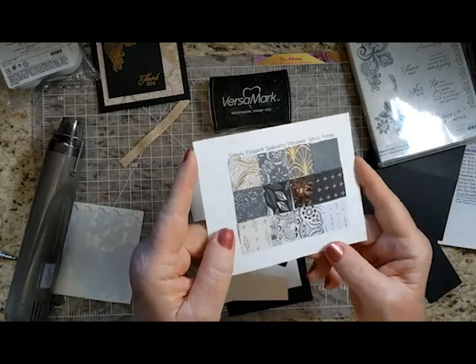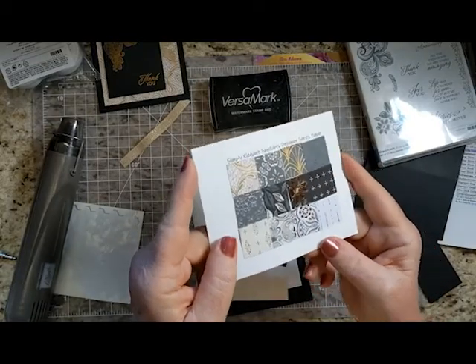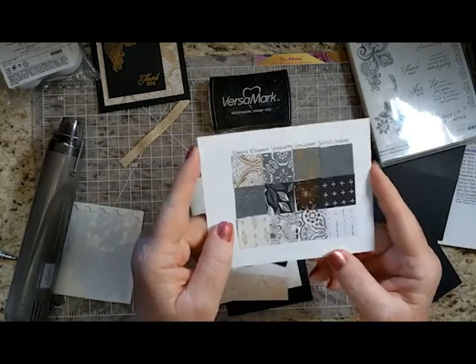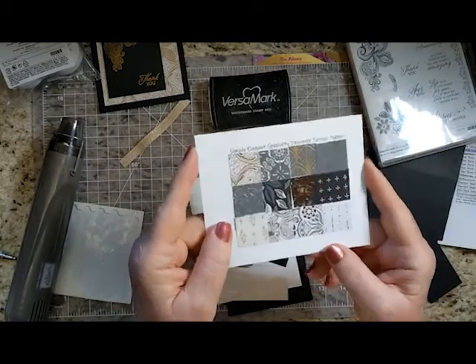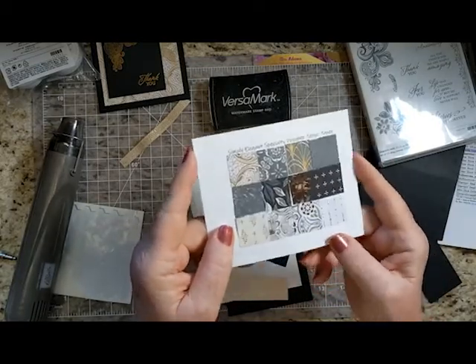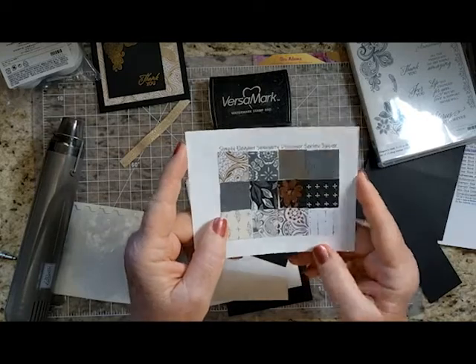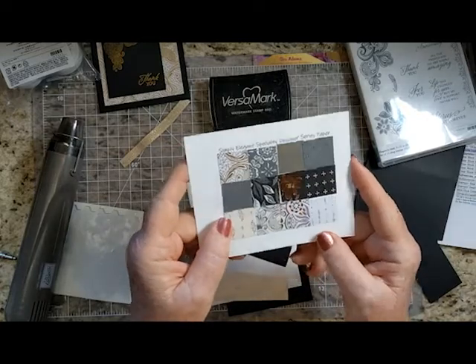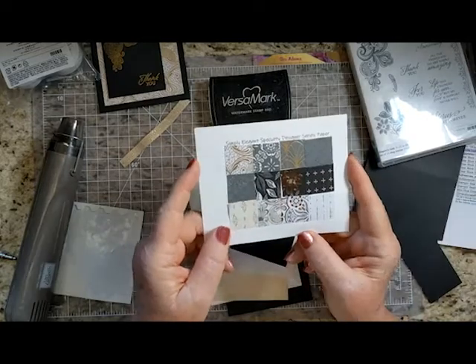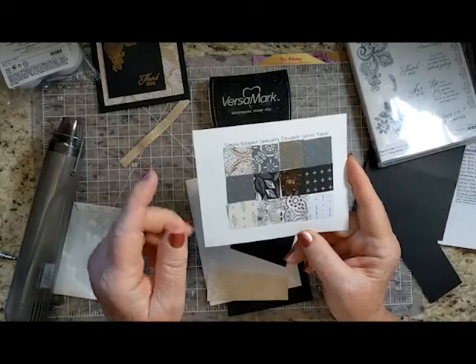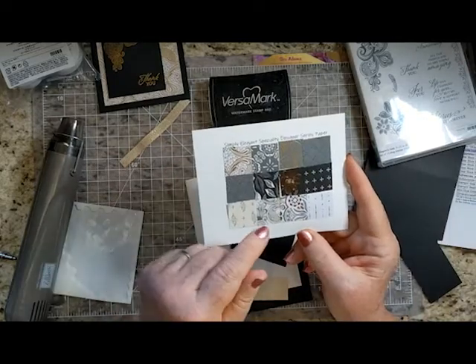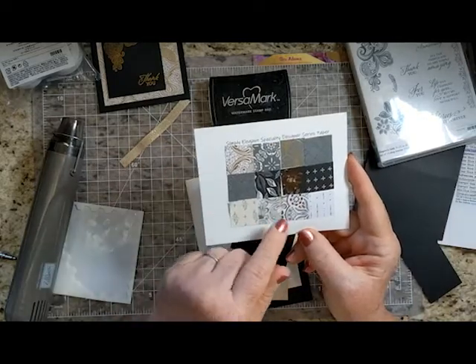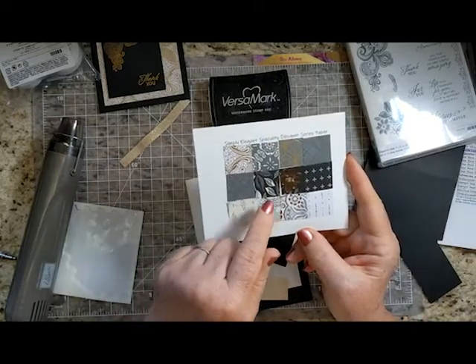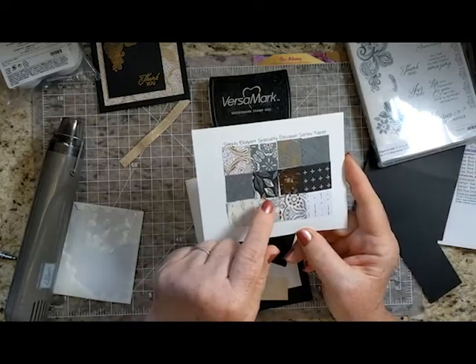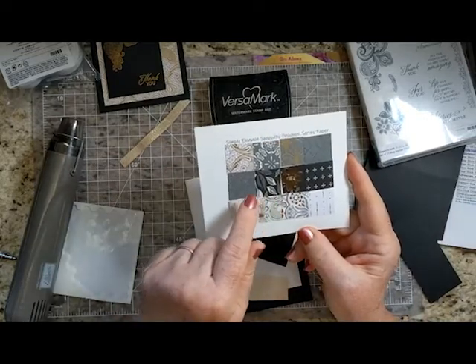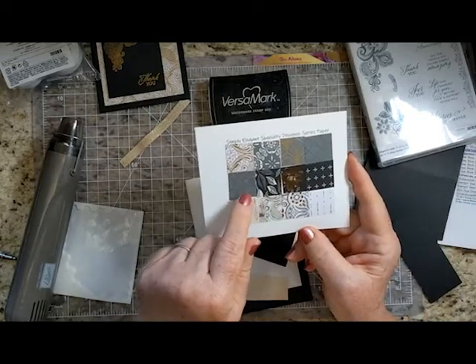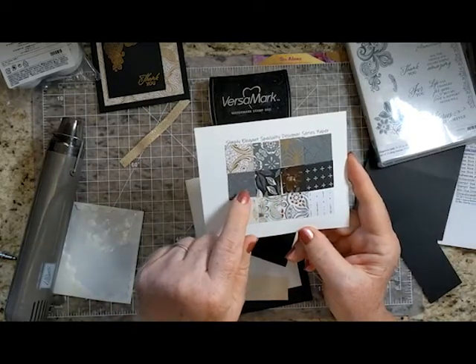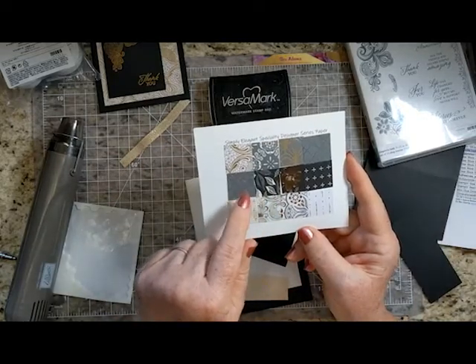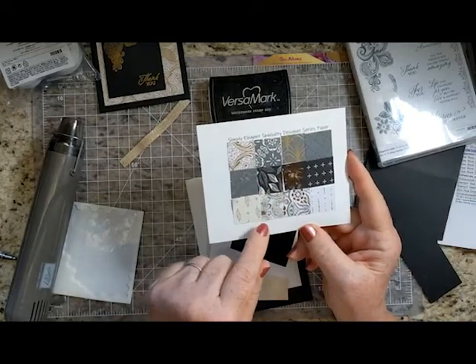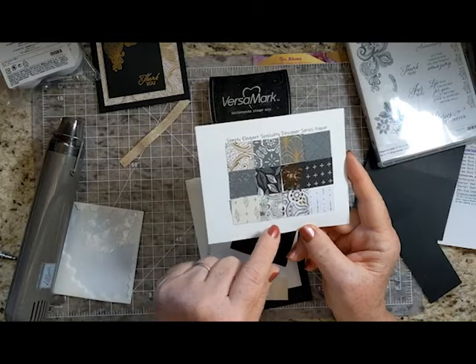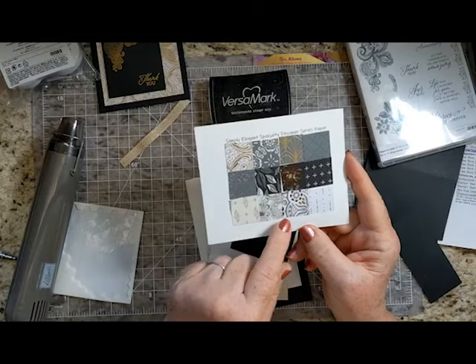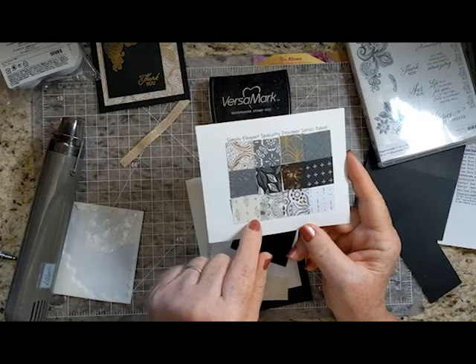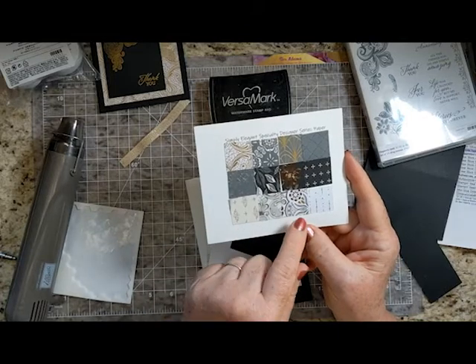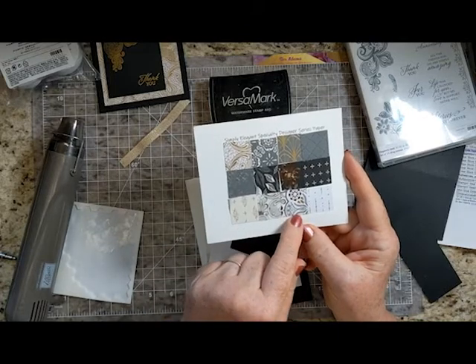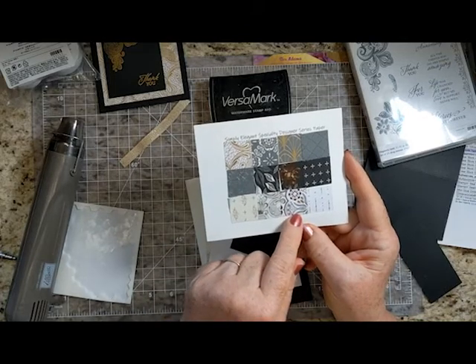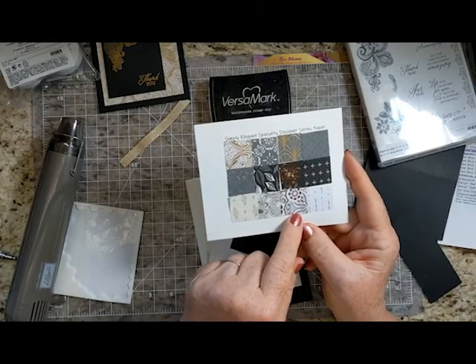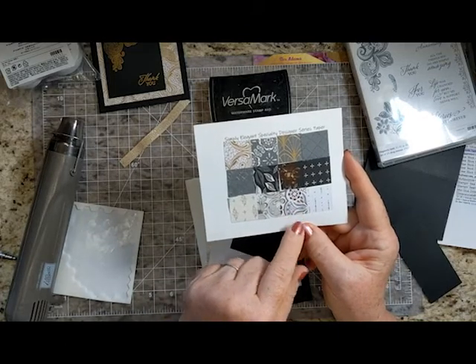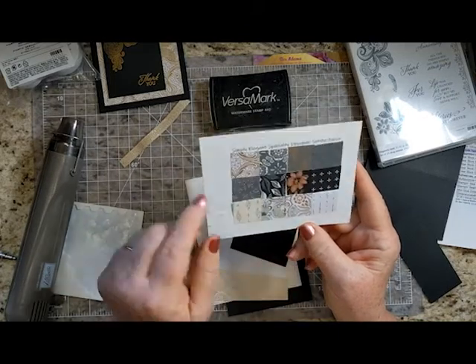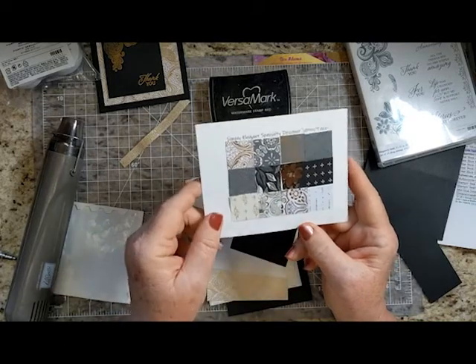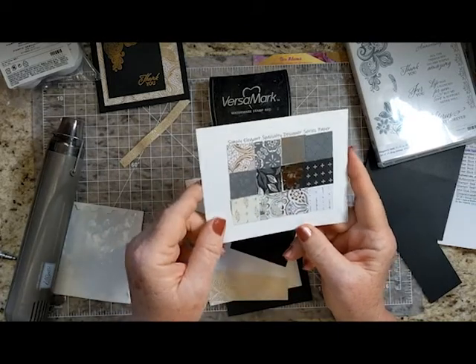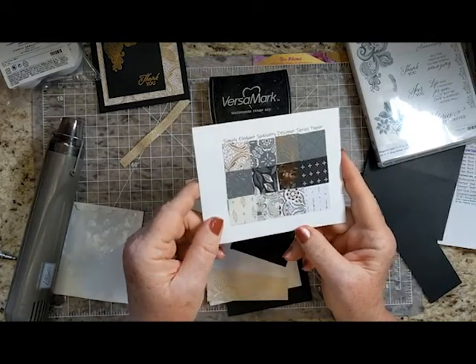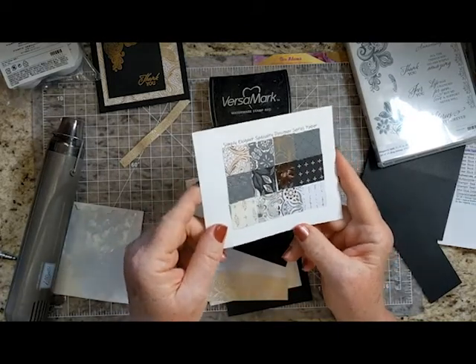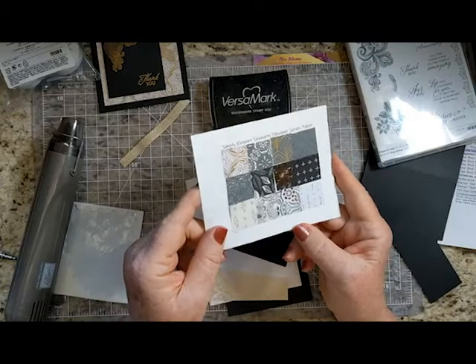And with Elegantly Said there is the Simply Elegant Specialty Designer Series paper. Isn't that just gorgeous? And there is some basic black and basic gray, very vanilla and basic white, copper, gold, and silver.